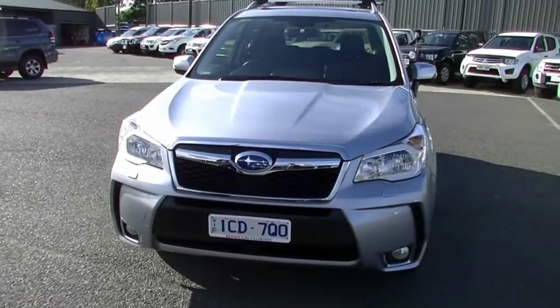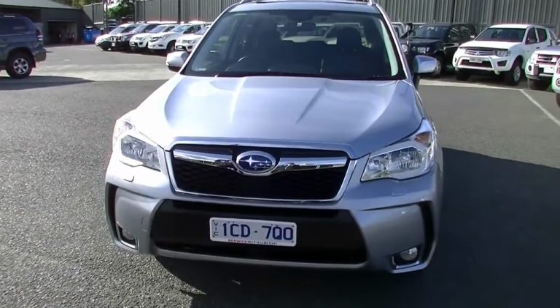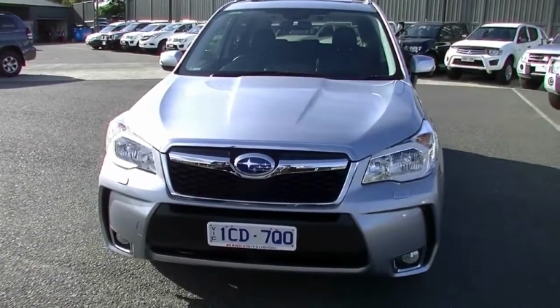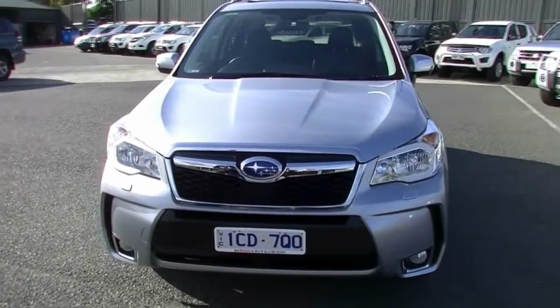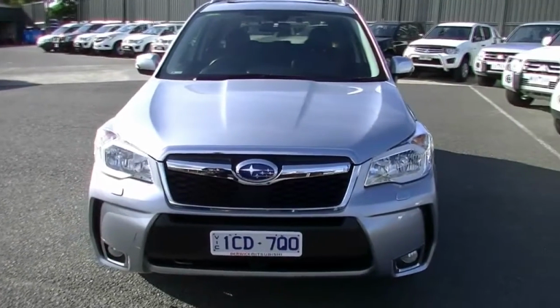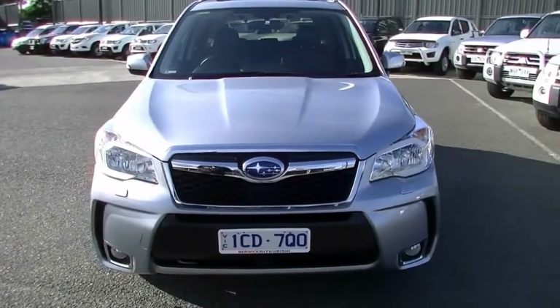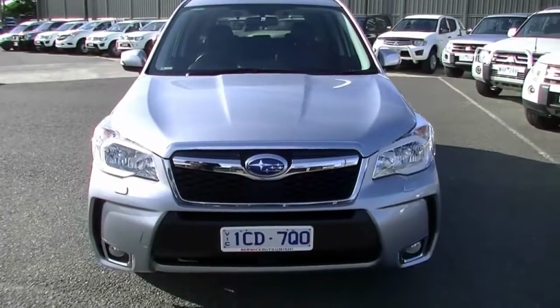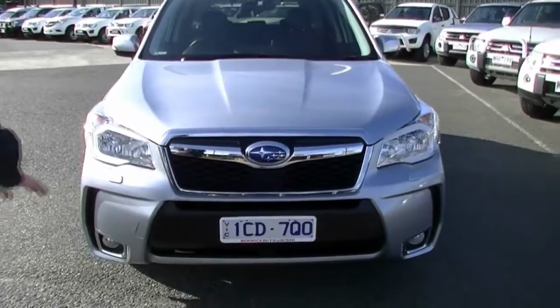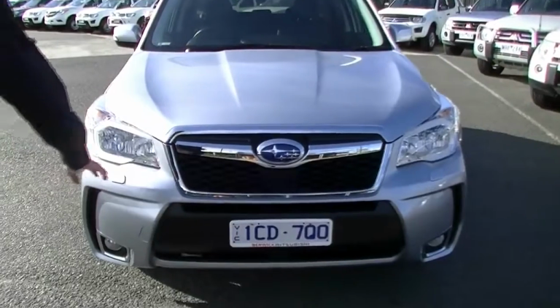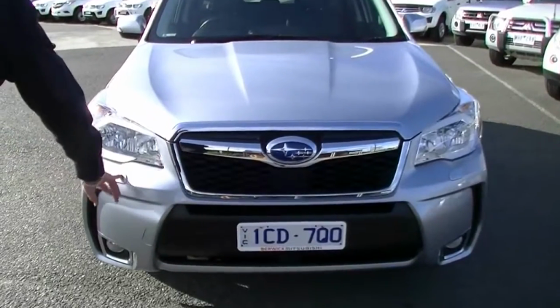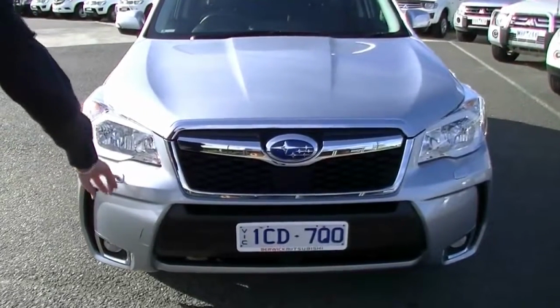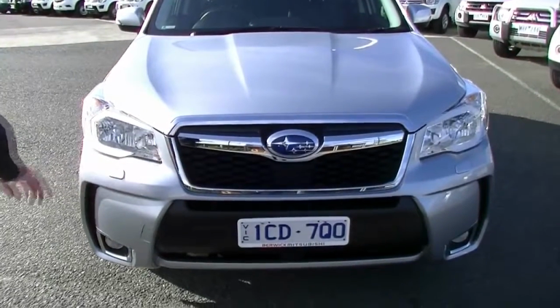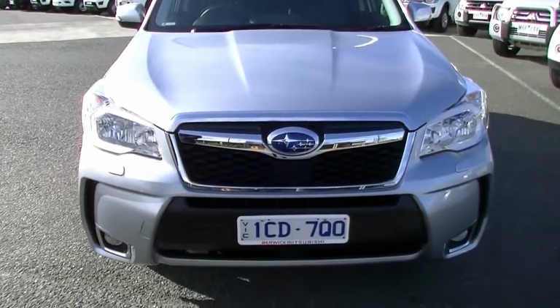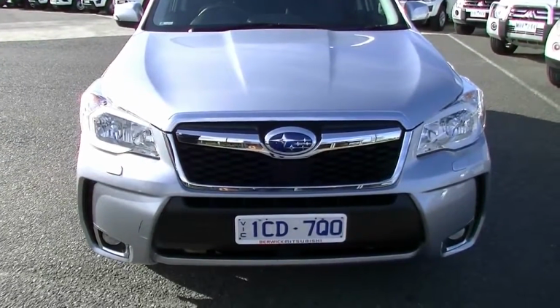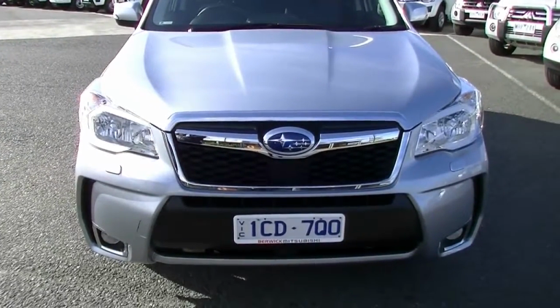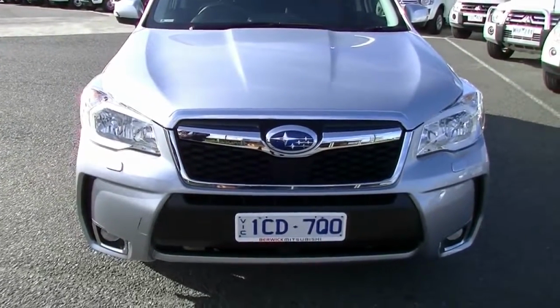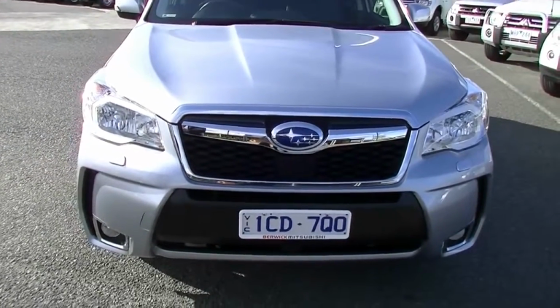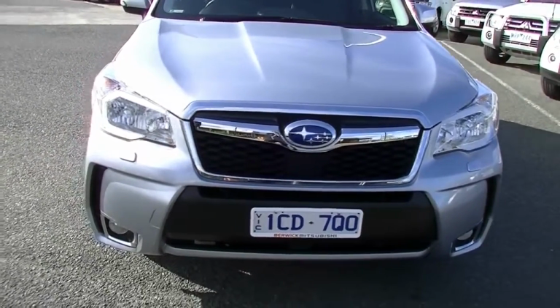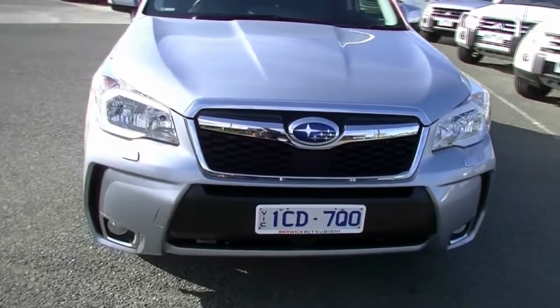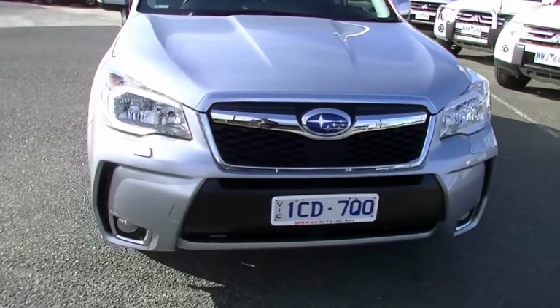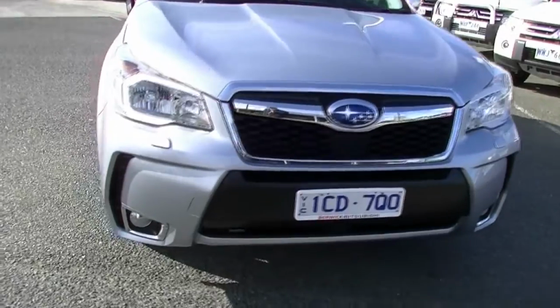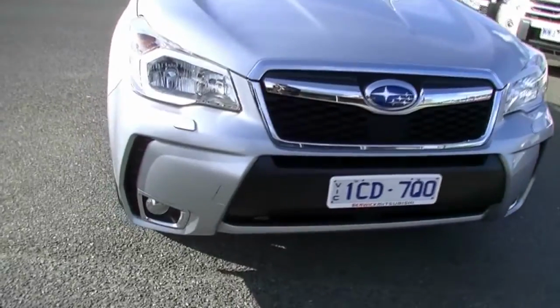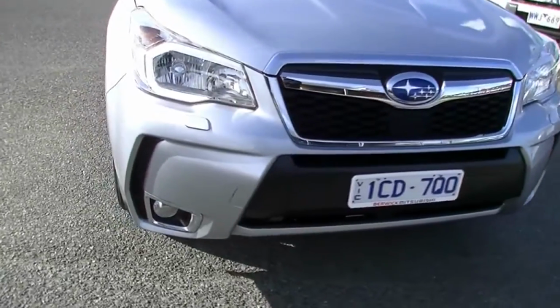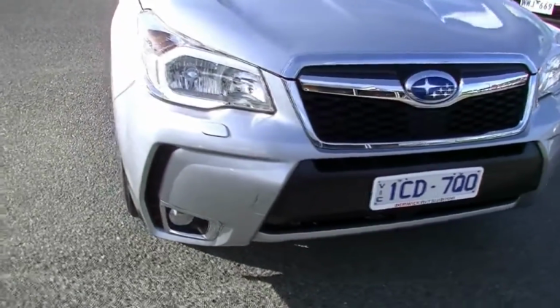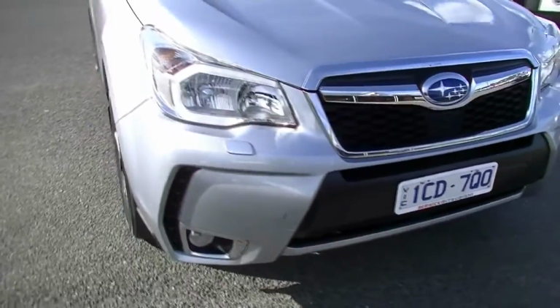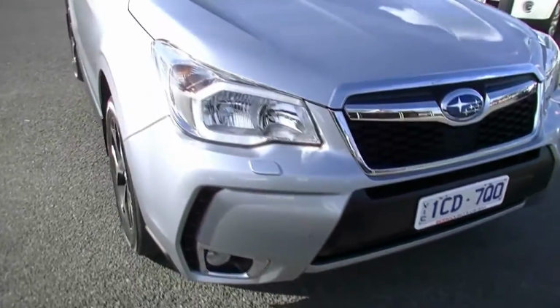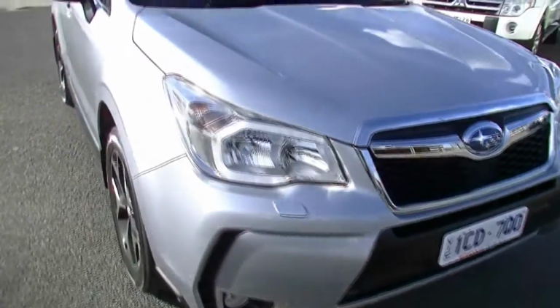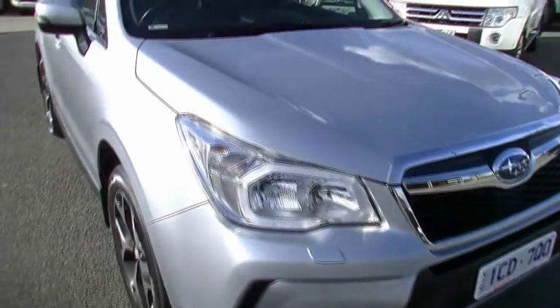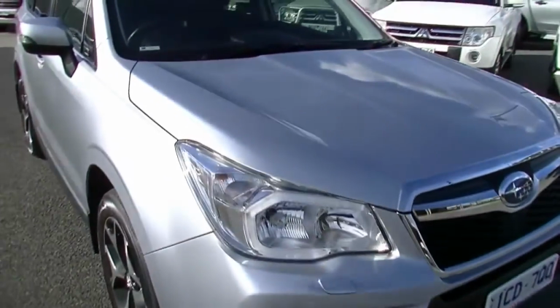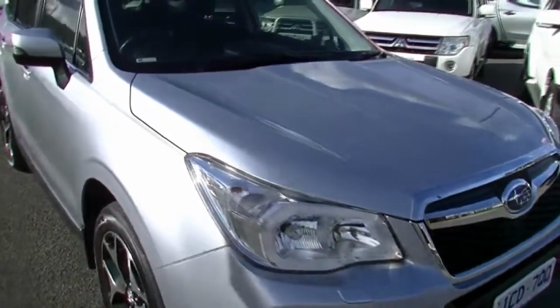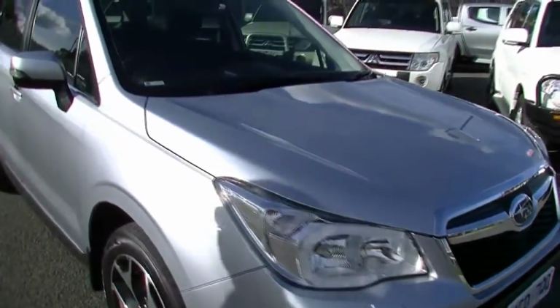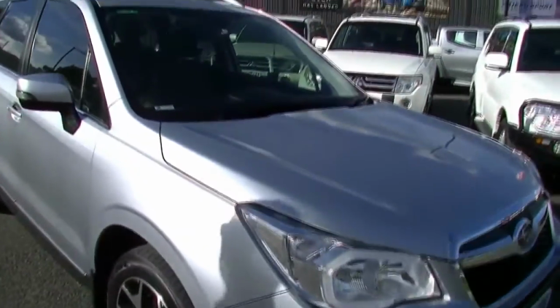Notice that it is fitted with HID headlights, hence the need for the headlight washers as well. We've also got our driving lights right down in the bottom of our front bar. Finished in metallic silver, it presents really well being a 2014 model.